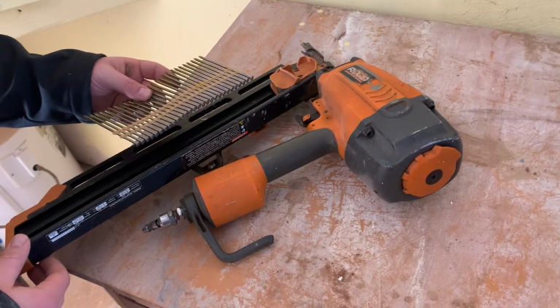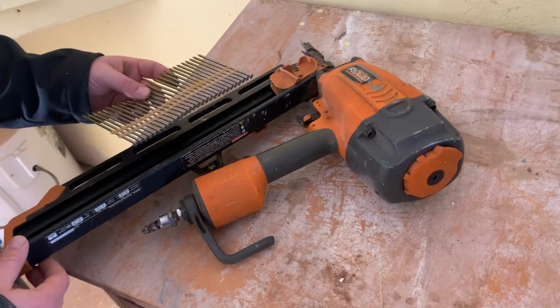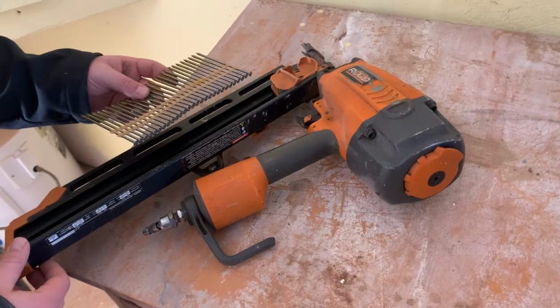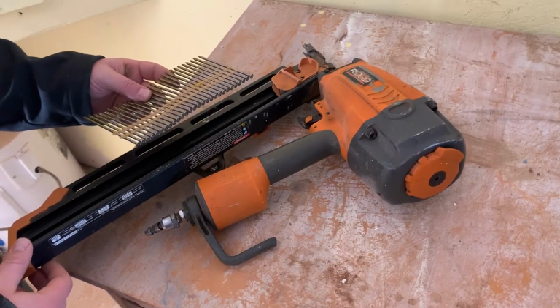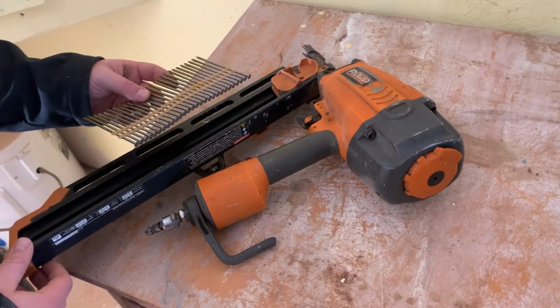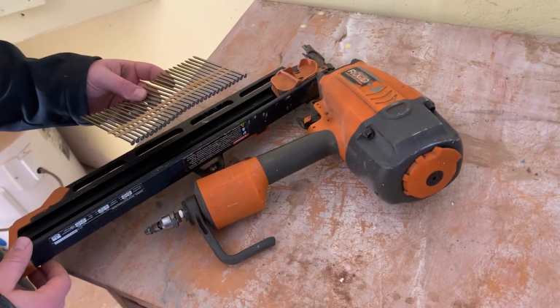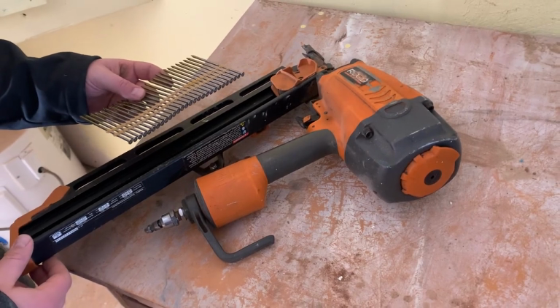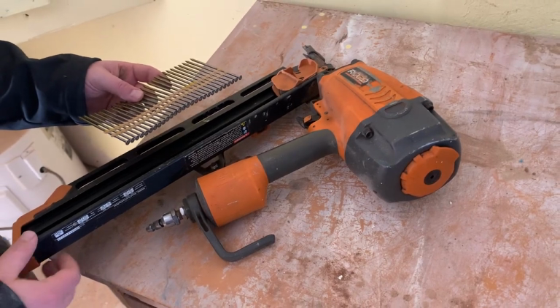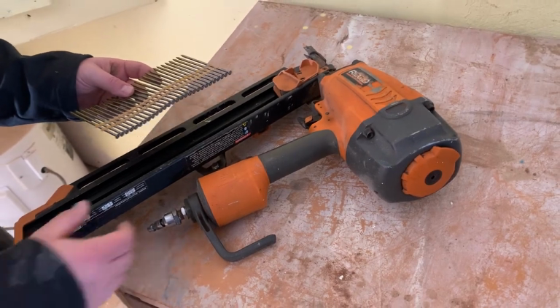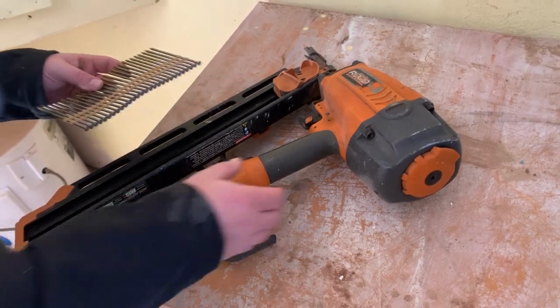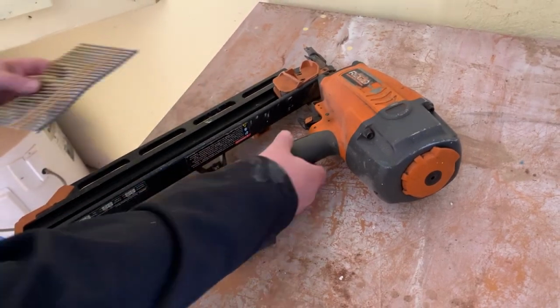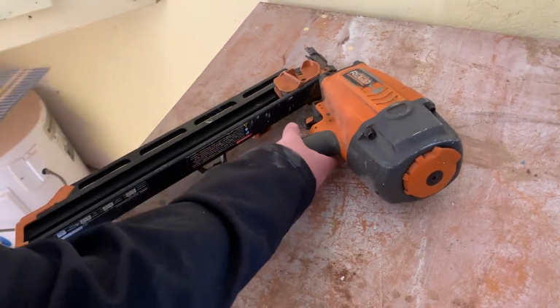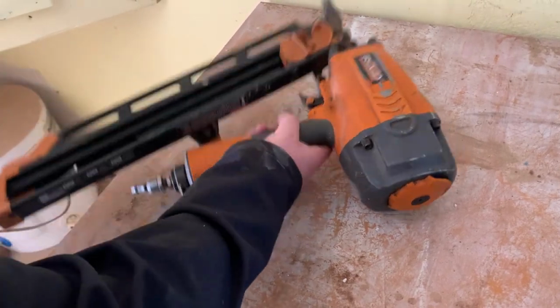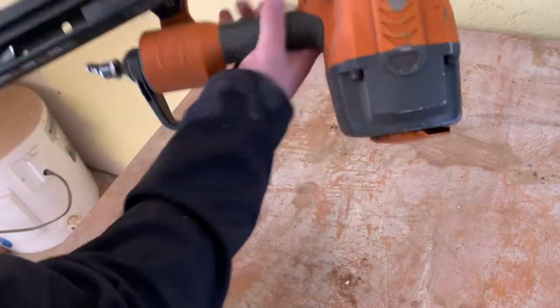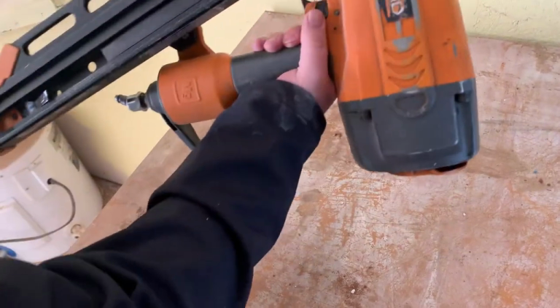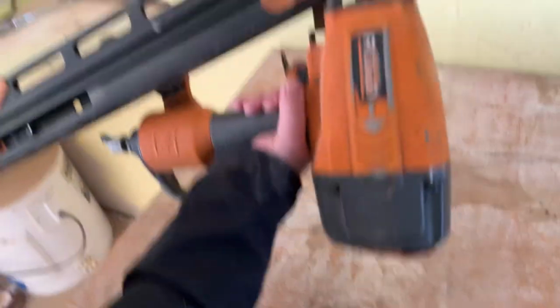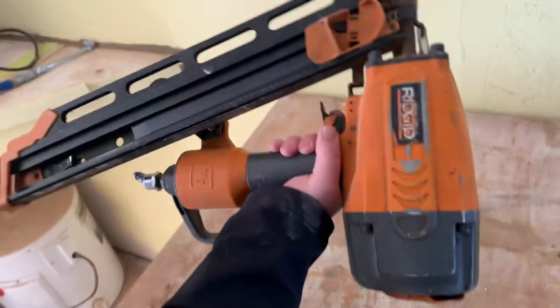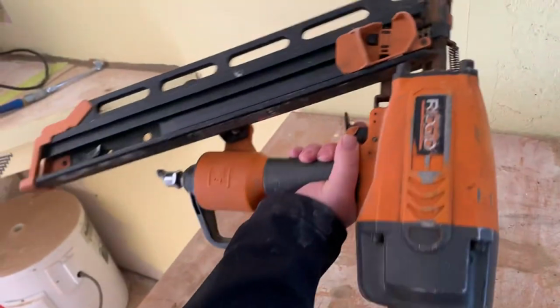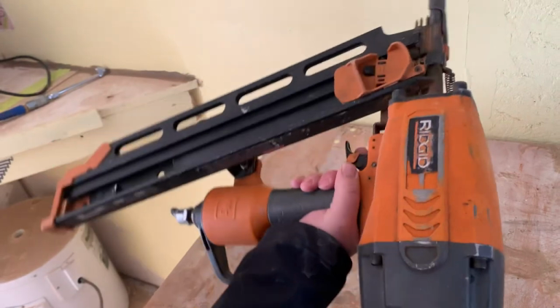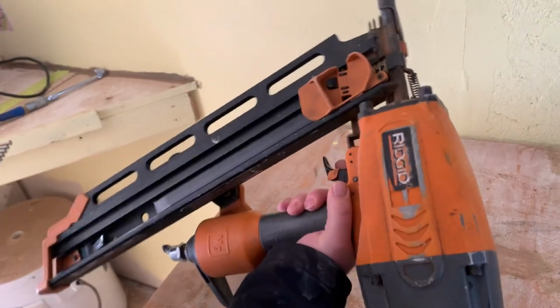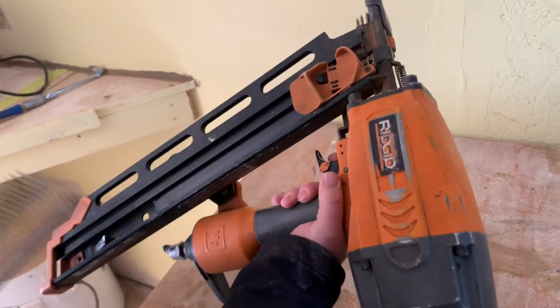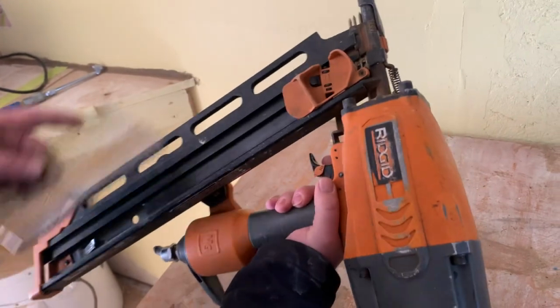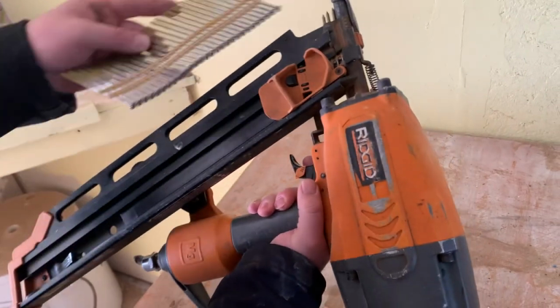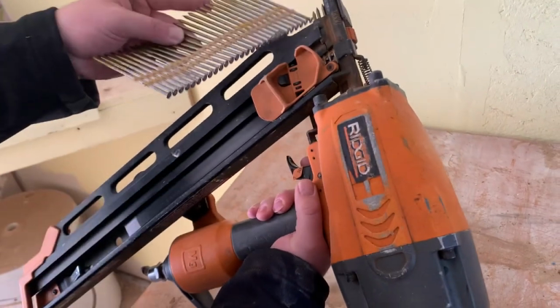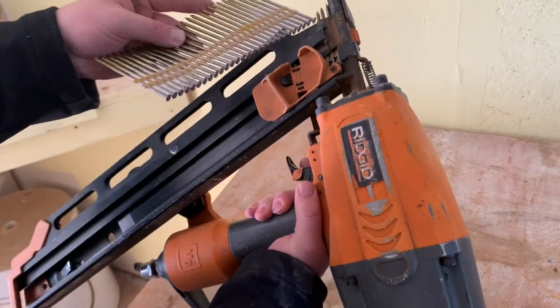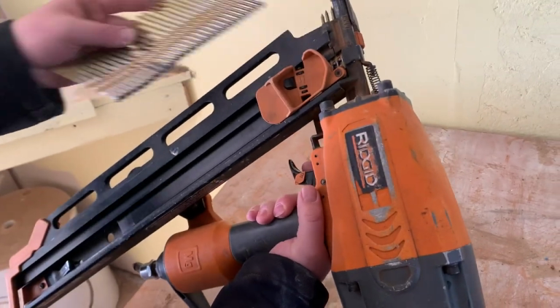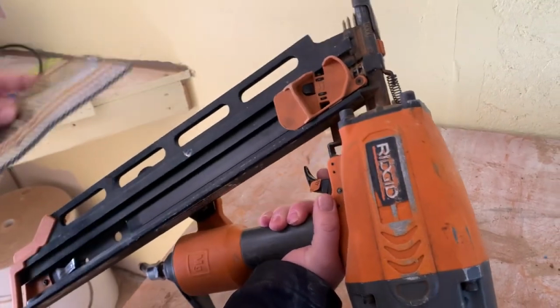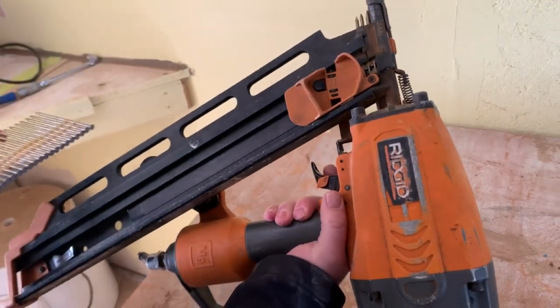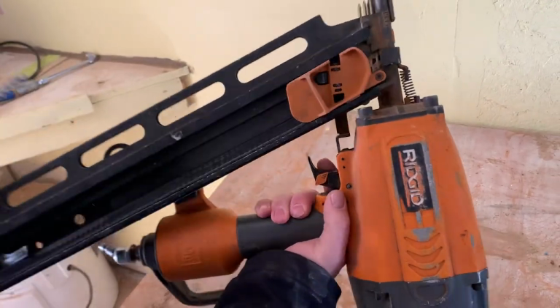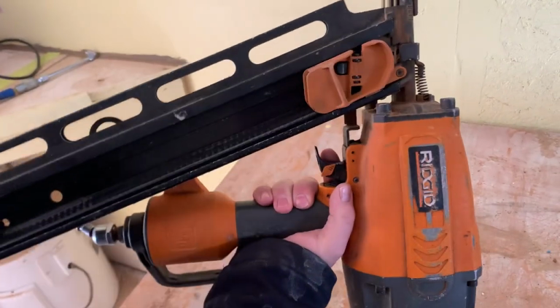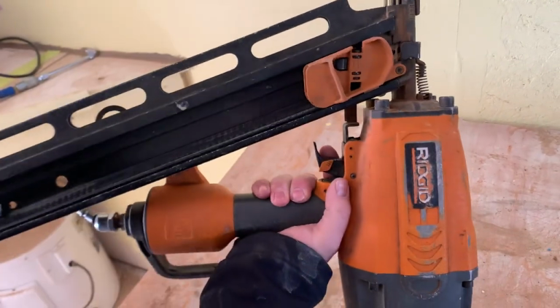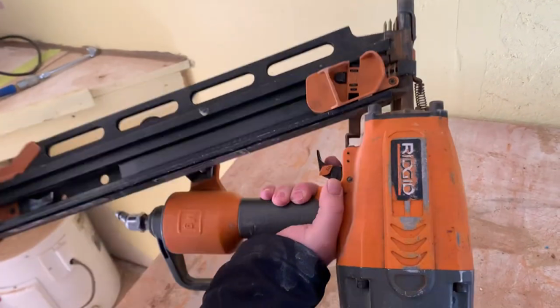How to load a nail gun. So let's say we've been using this nail gun and we're running low — we've only got three, four nails left.